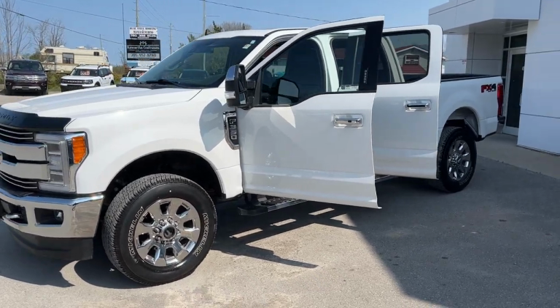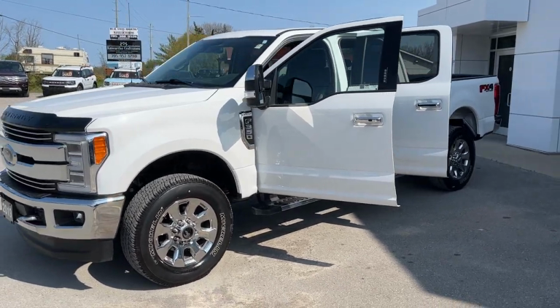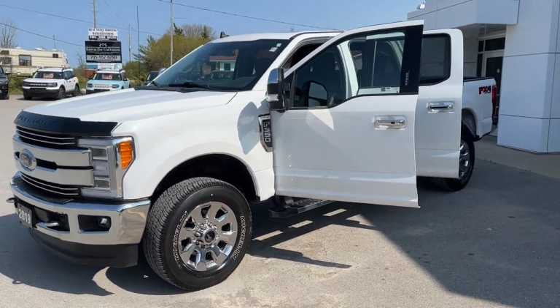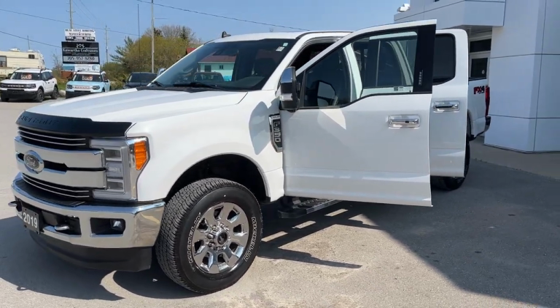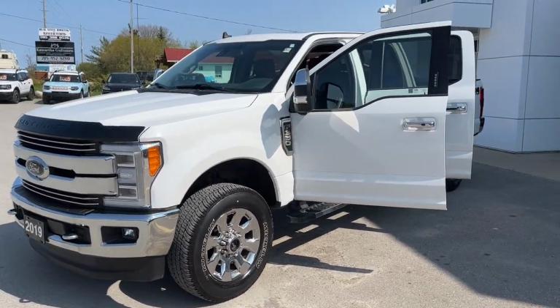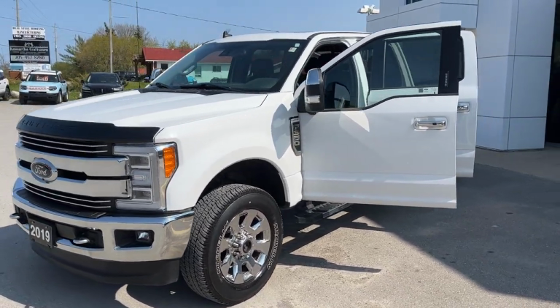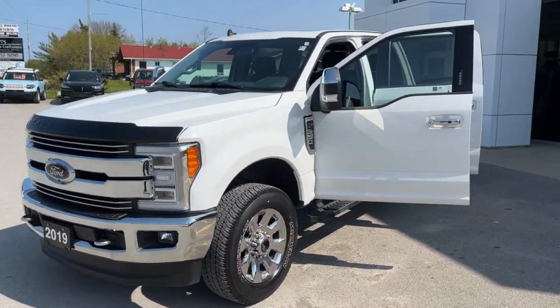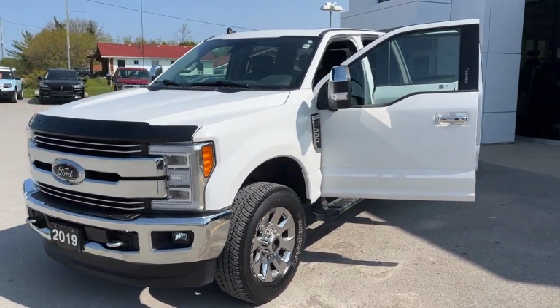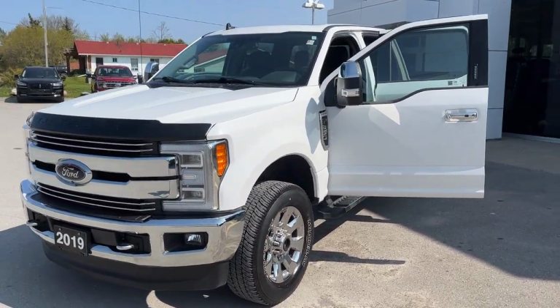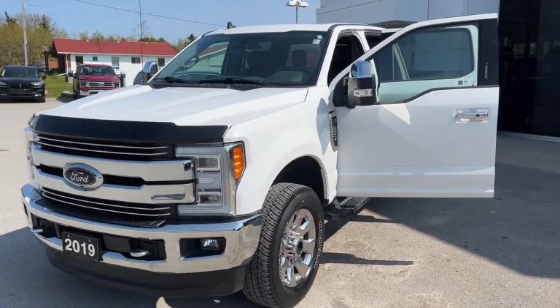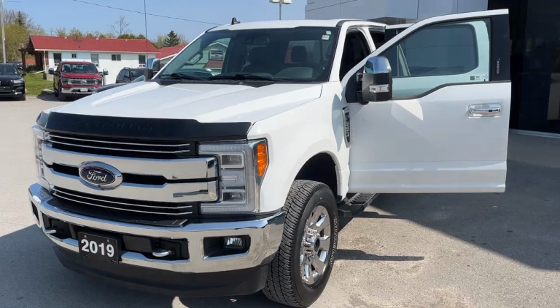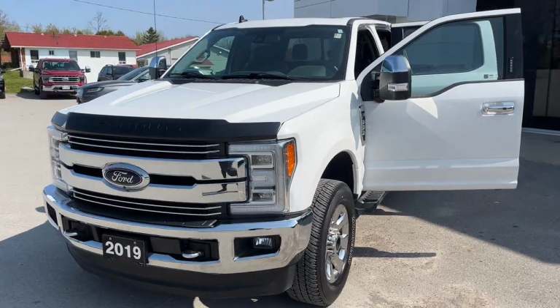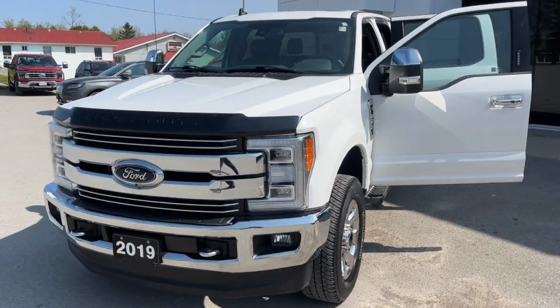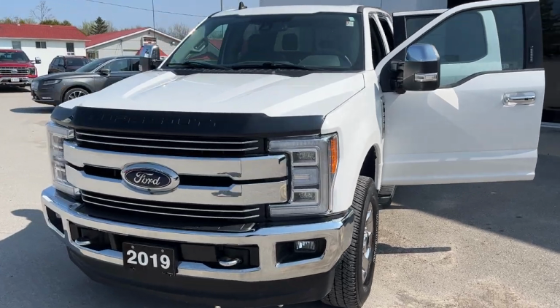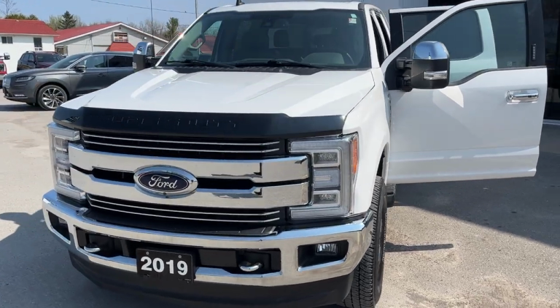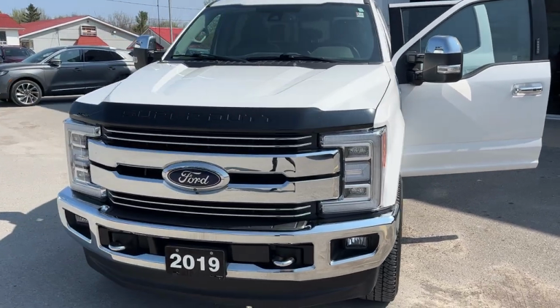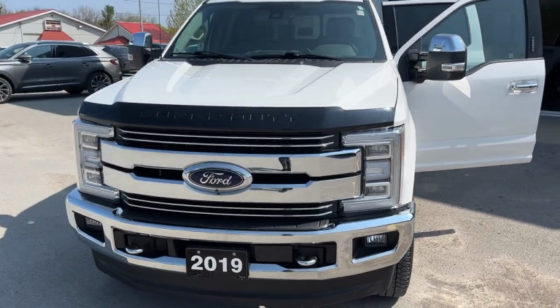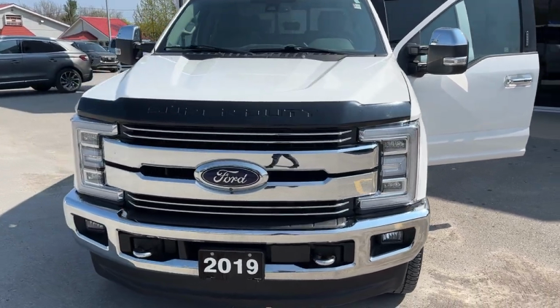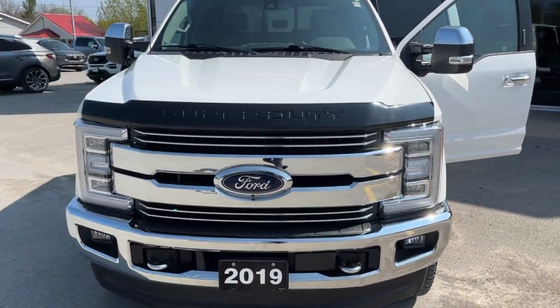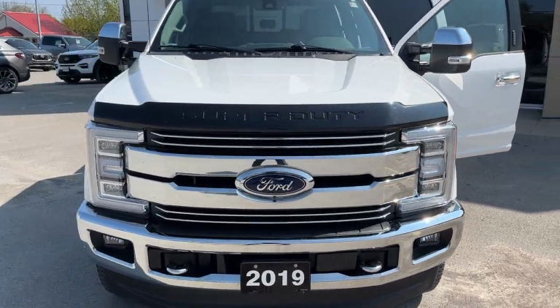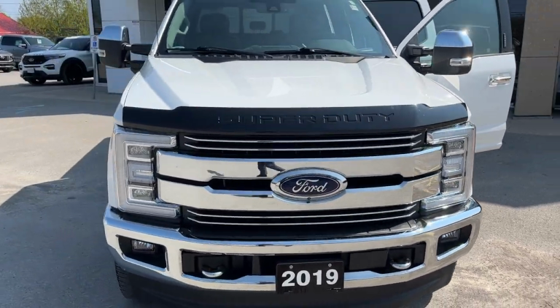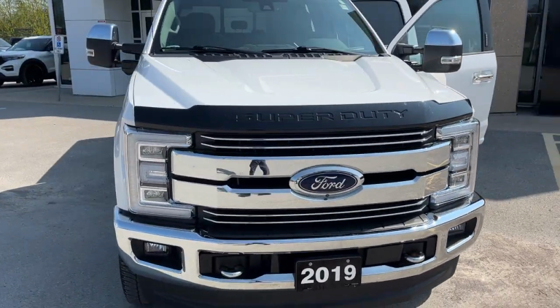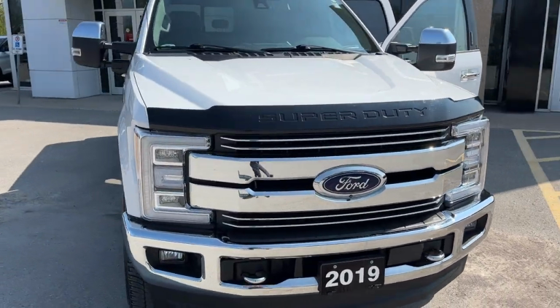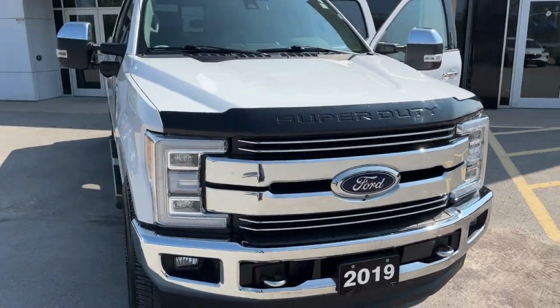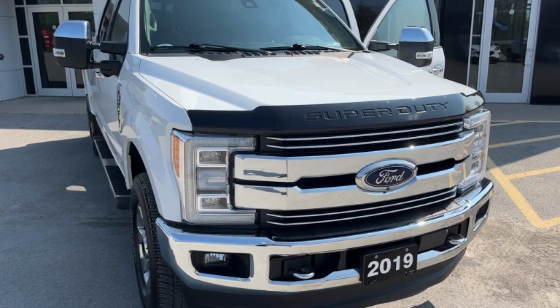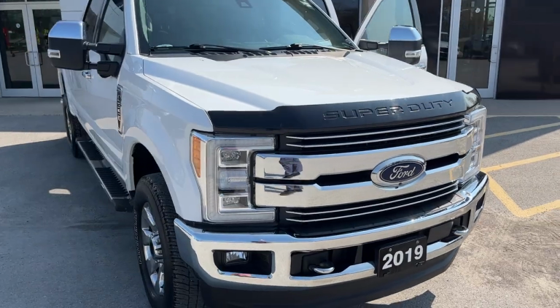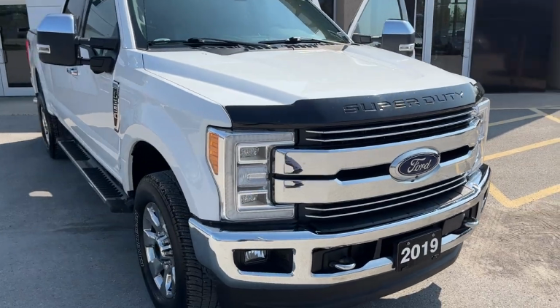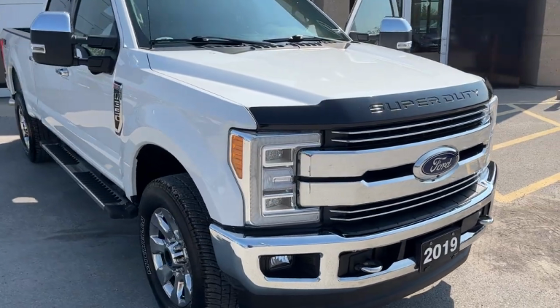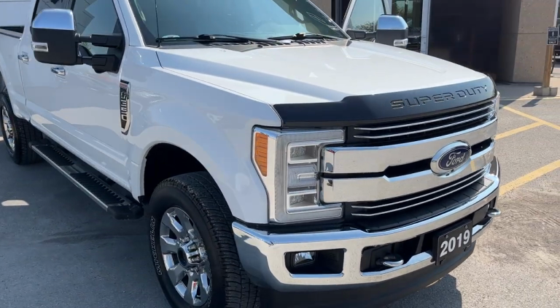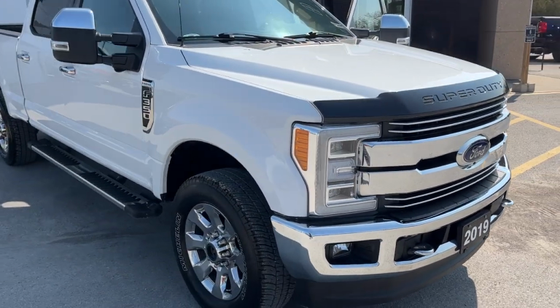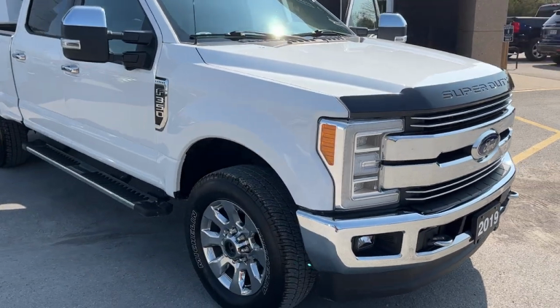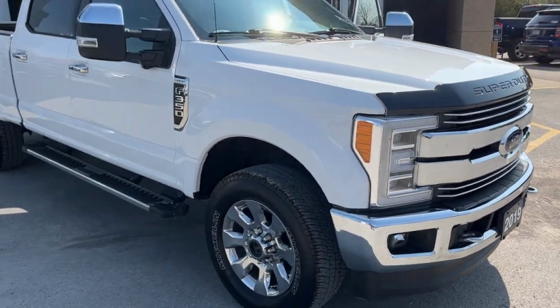2019 Ford F-350 Super Duty in Oxford White. This one is a Lariat 618A package and you're powered by that 6.2 liter V8 engine.